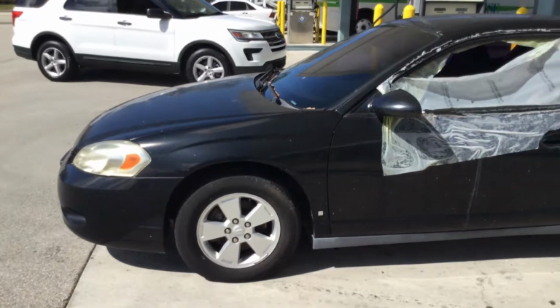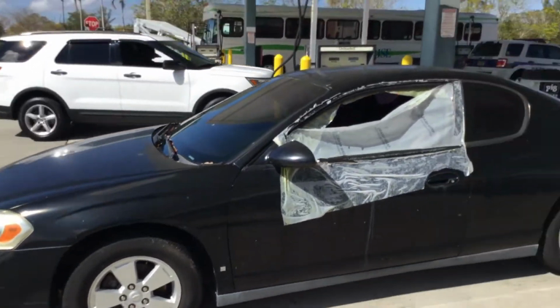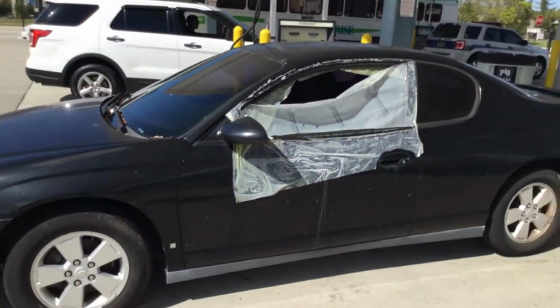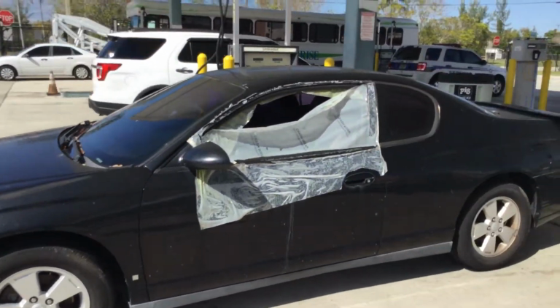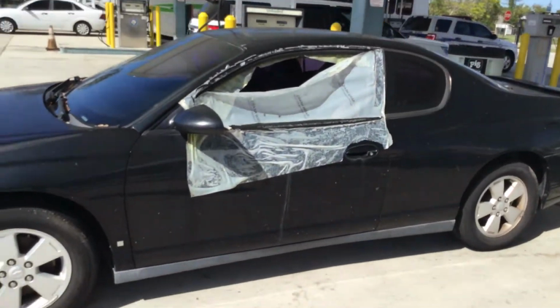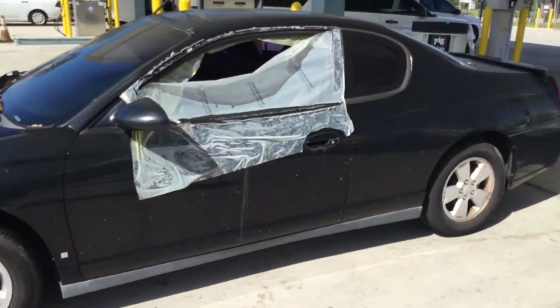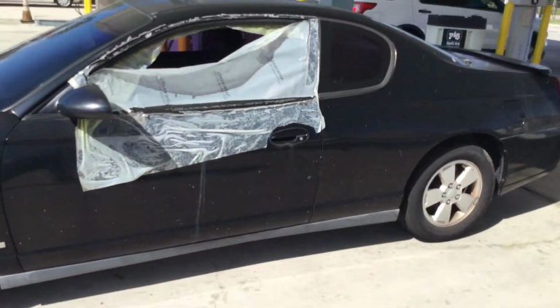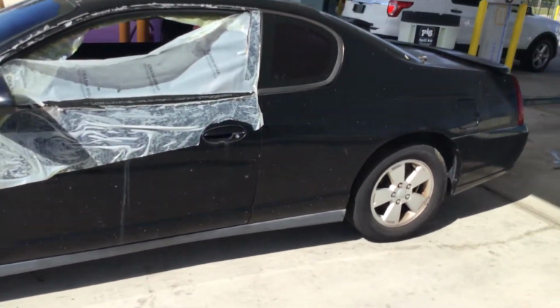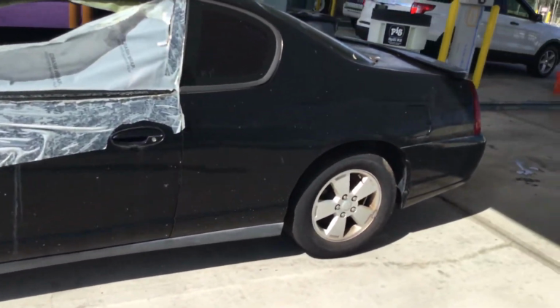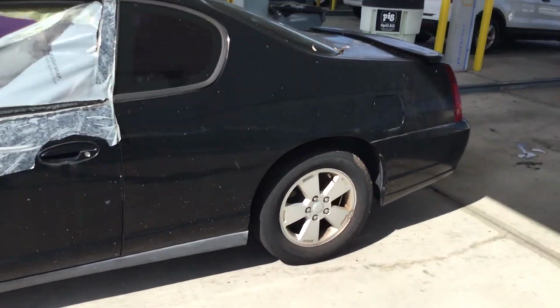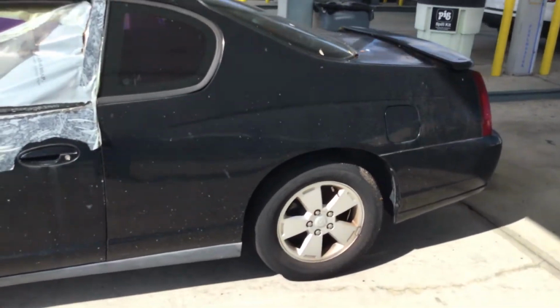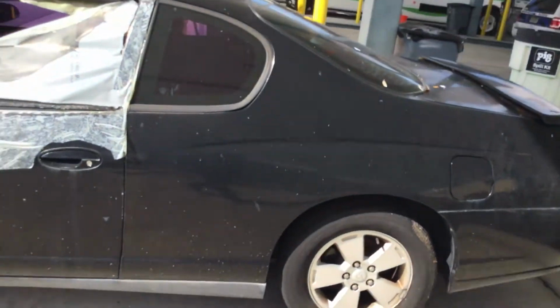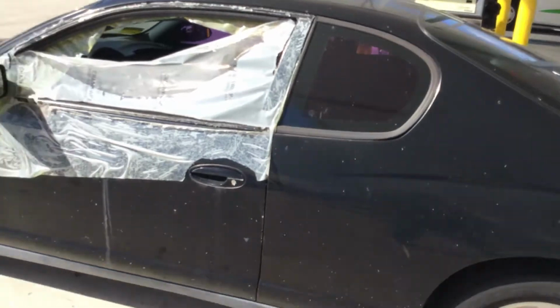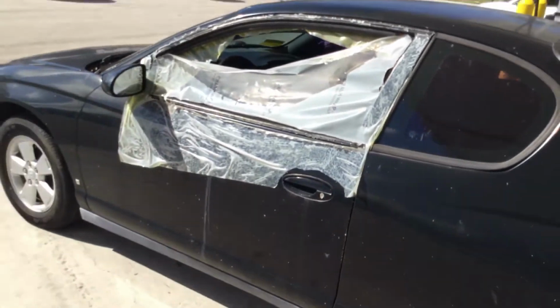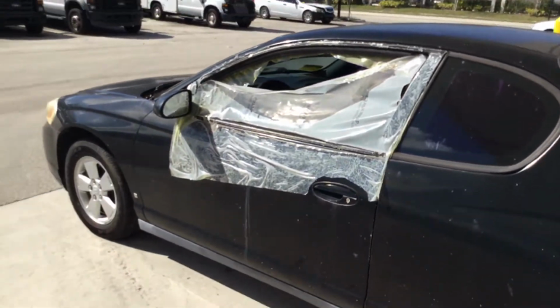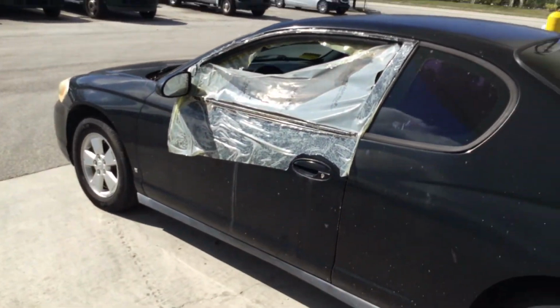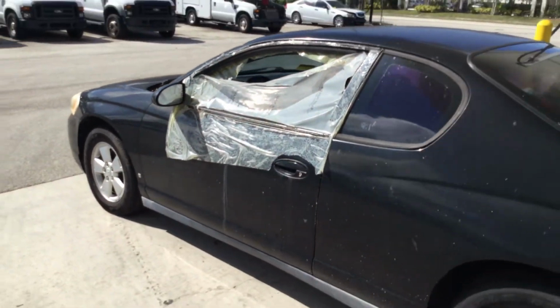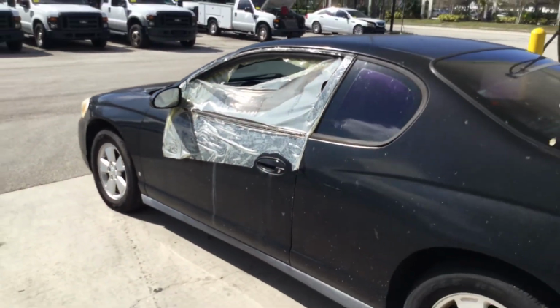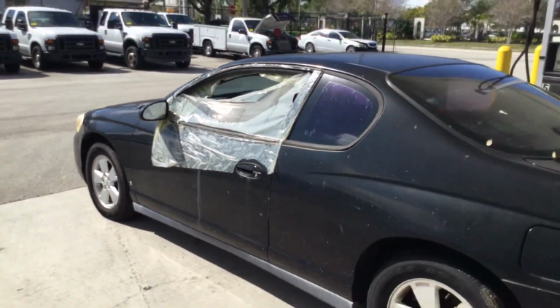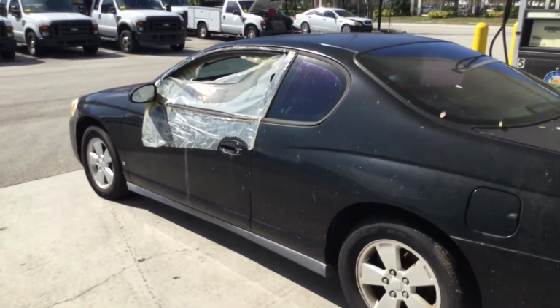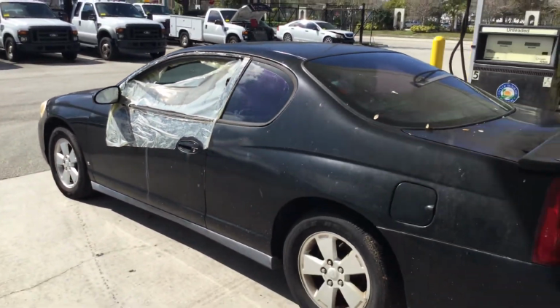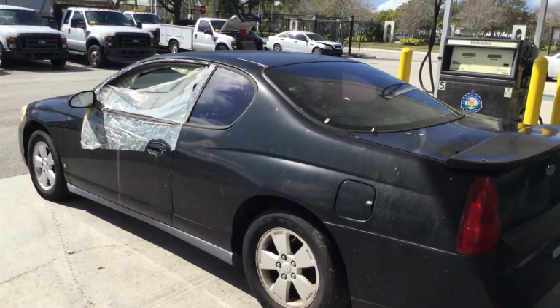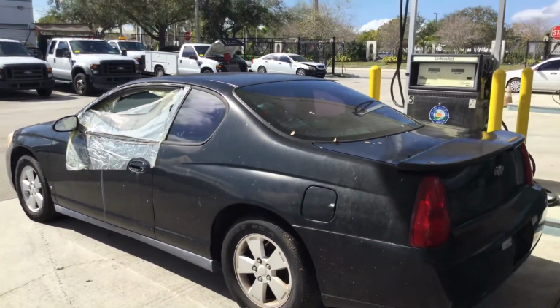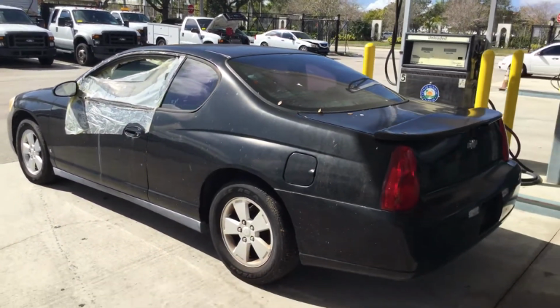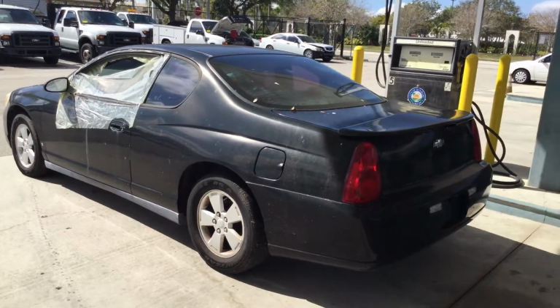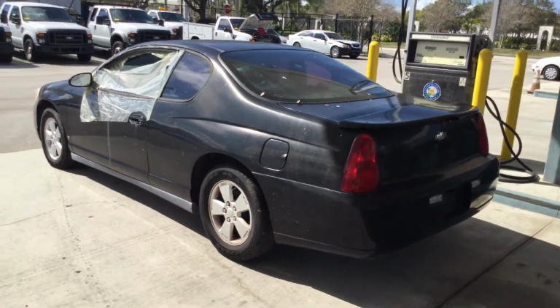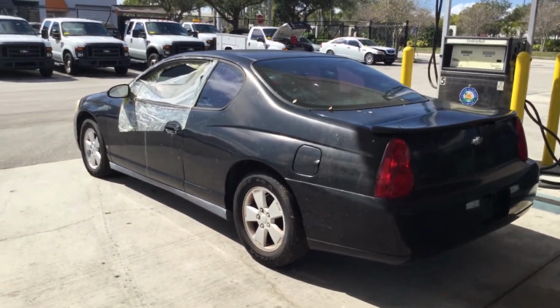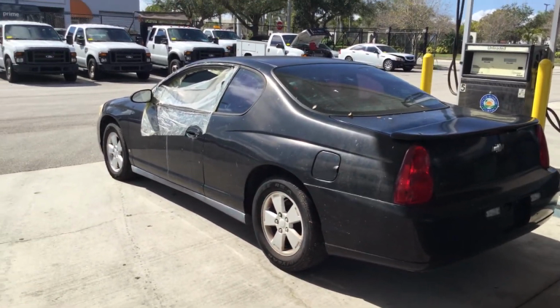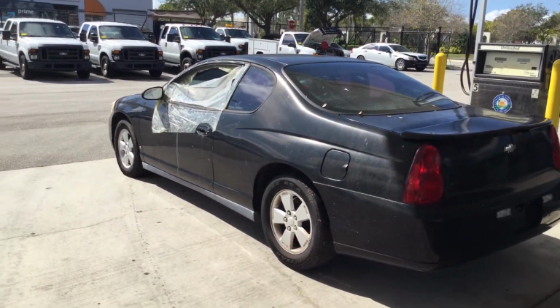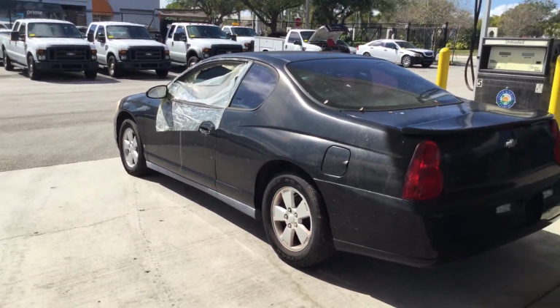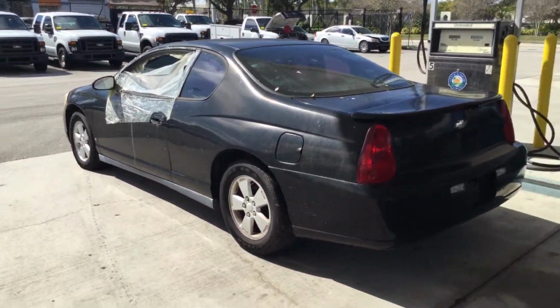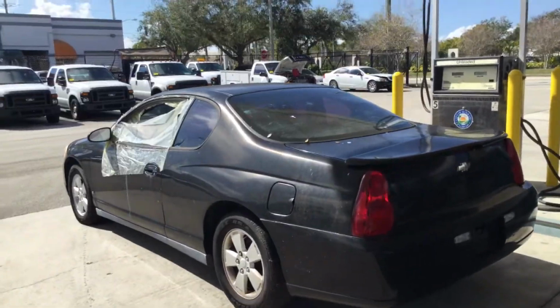The front driver's side window is broken. They put a plastic over it, but that plastic is torn and it has gotten wet inside — it looks moldy and very dirty. The body is straight with very minor dents and scratches all around.